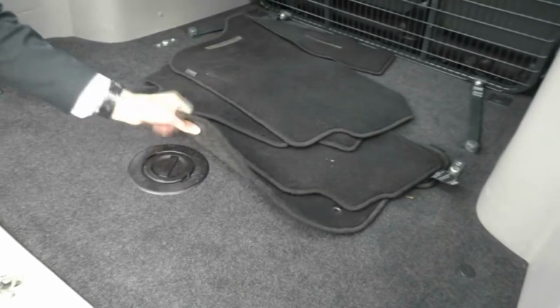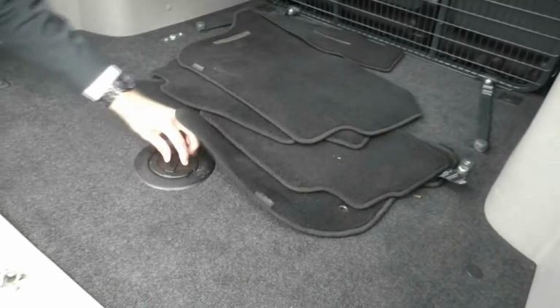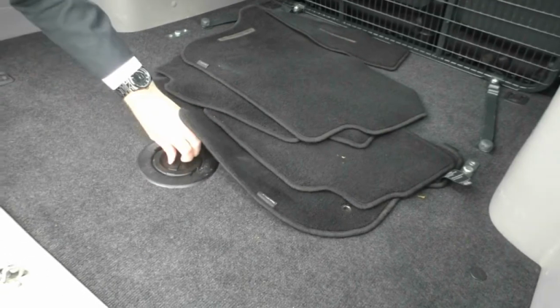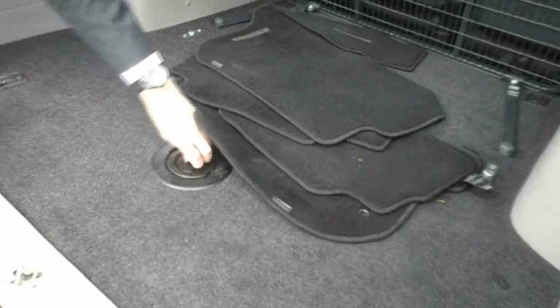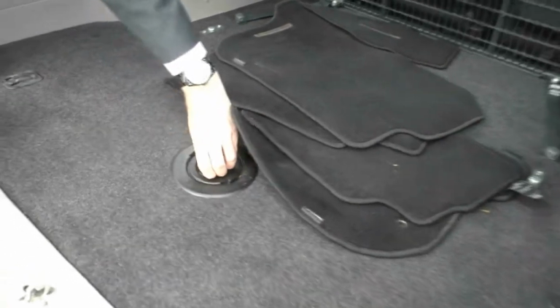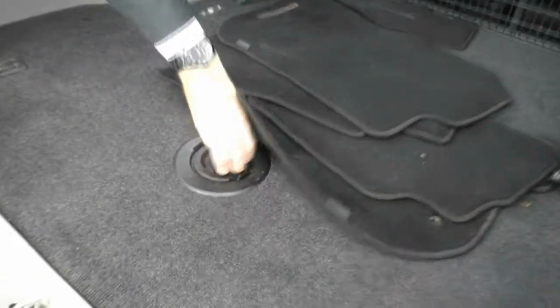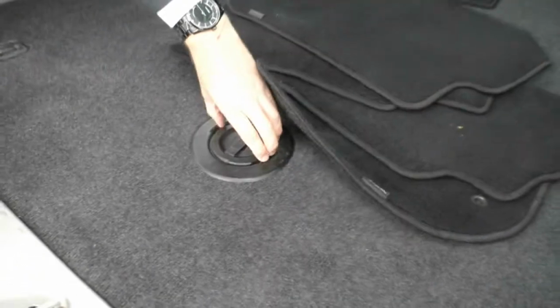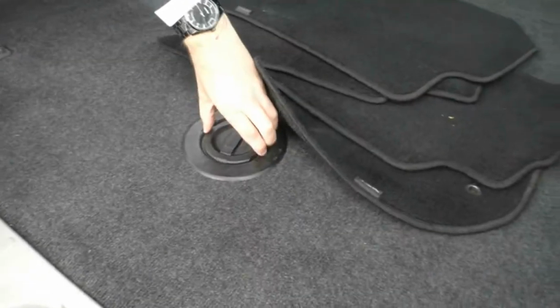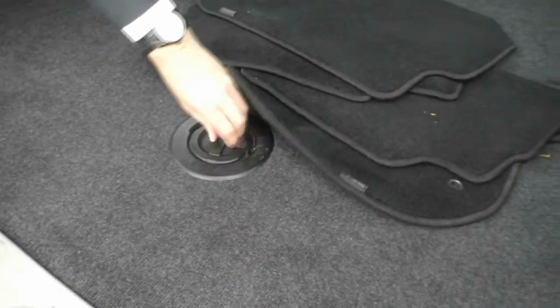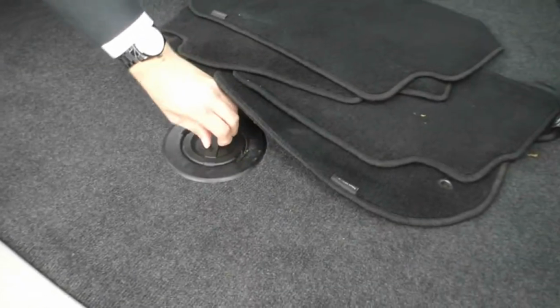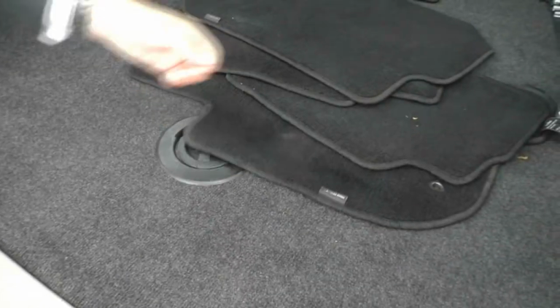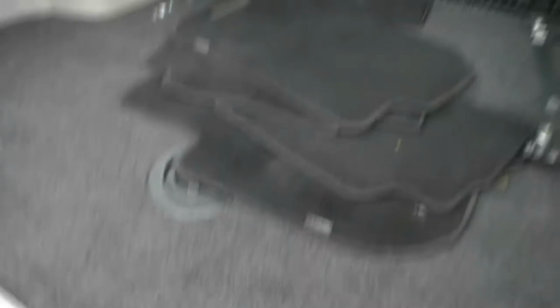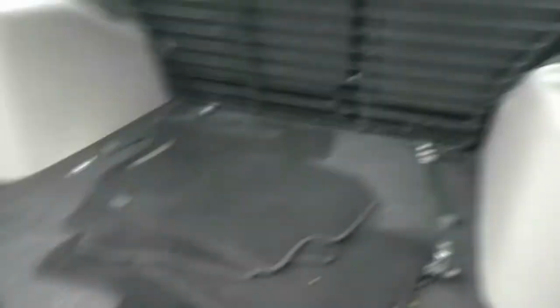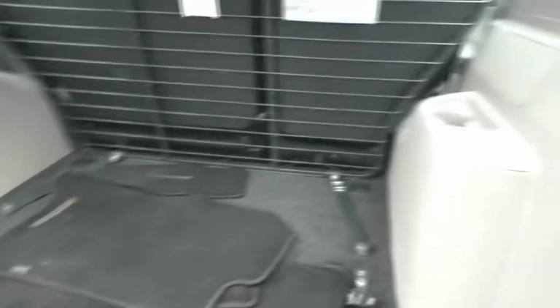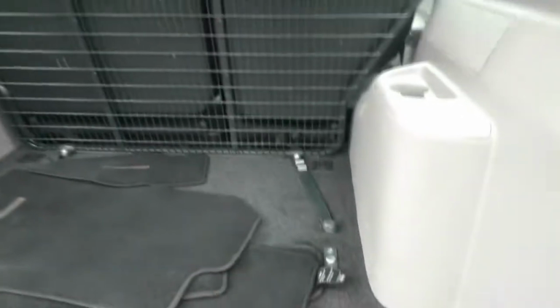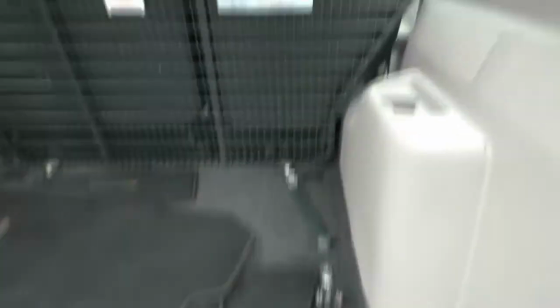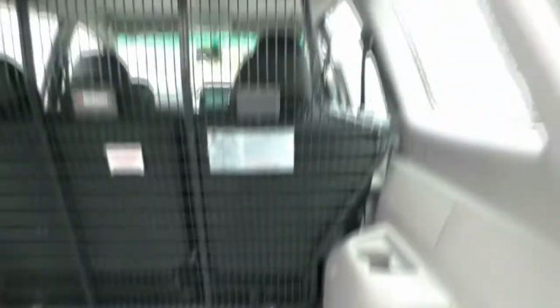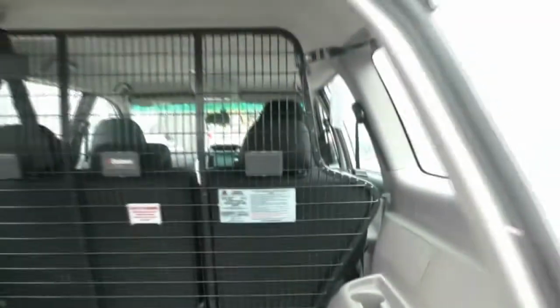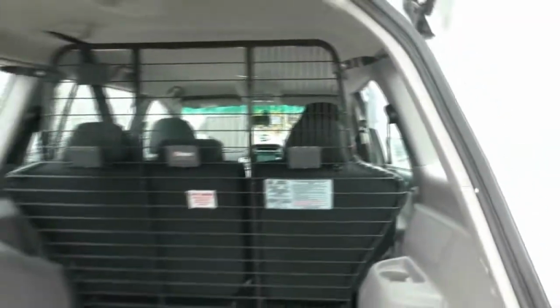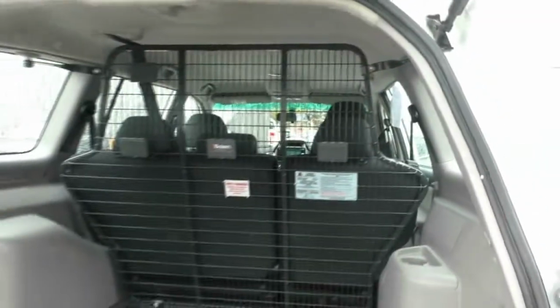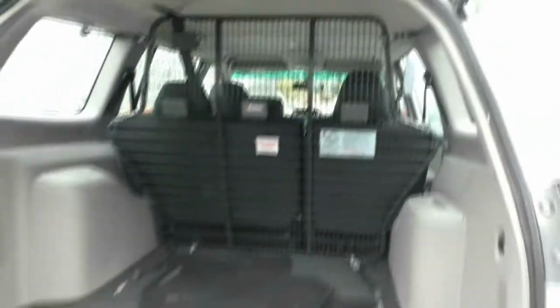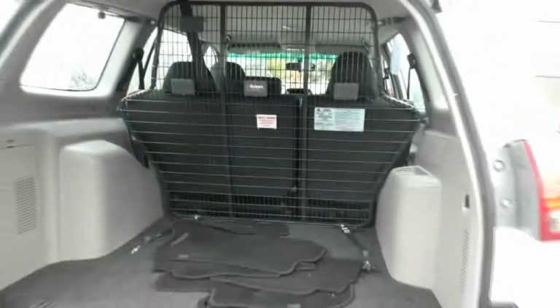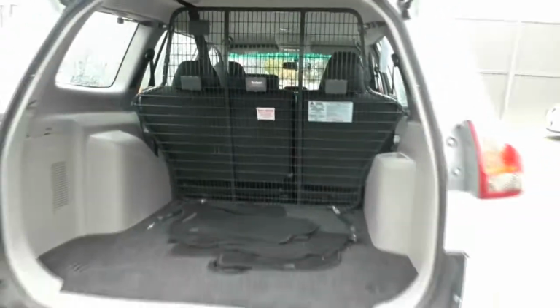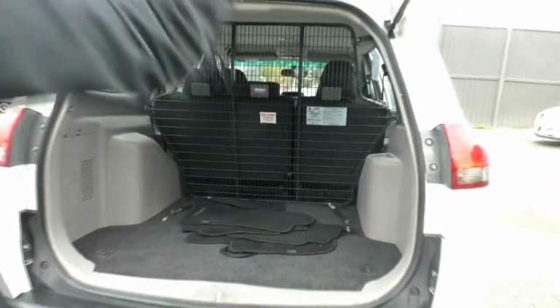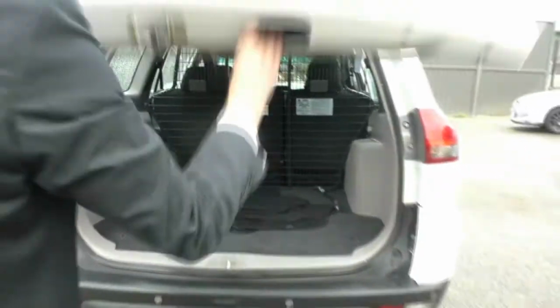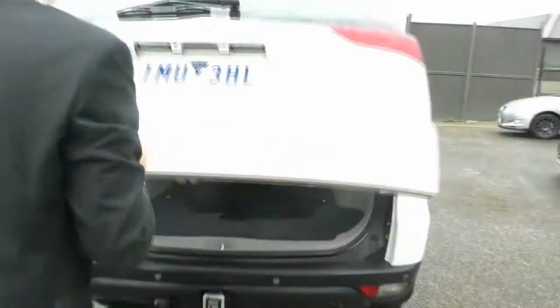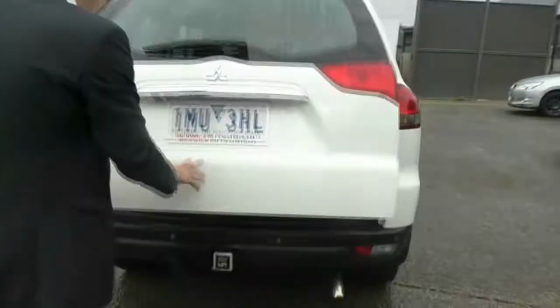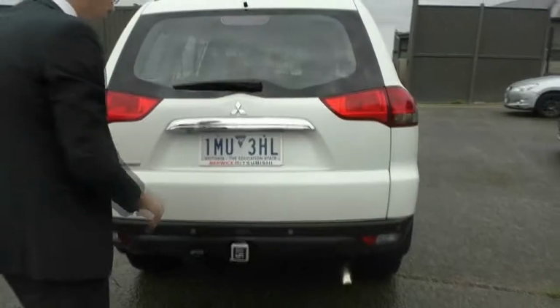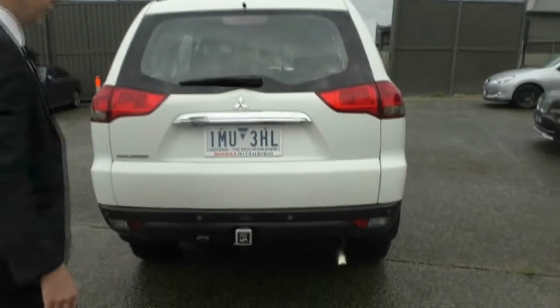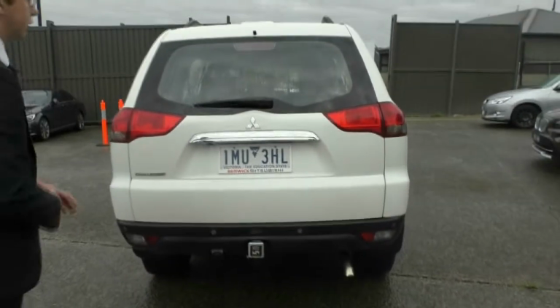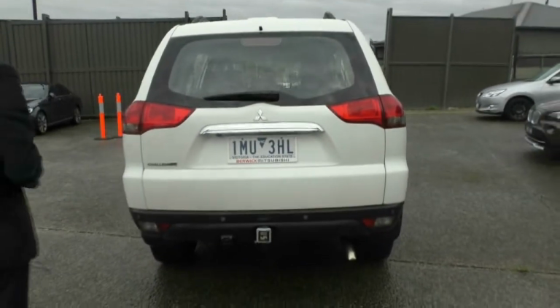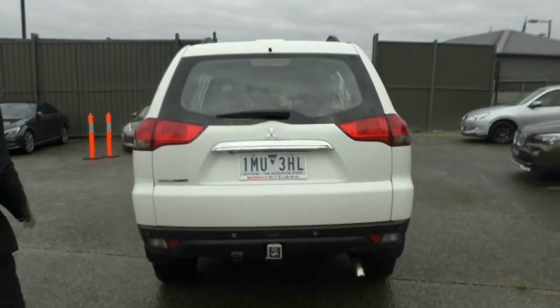Underneath here, when you pull this out, there's a winder and it drops down your spare tyre. We do have some tie-down points in the back as well. Pulling and pushing the tailgate down closes it really nicely.